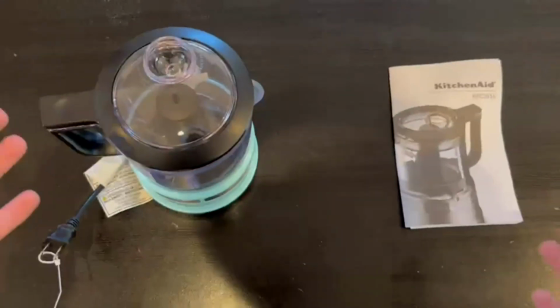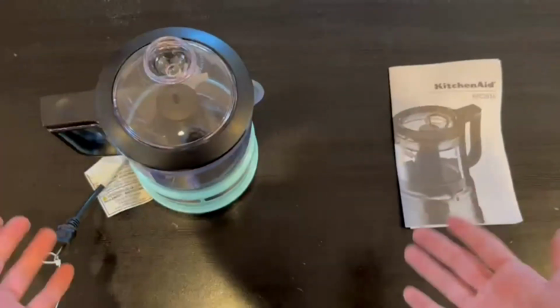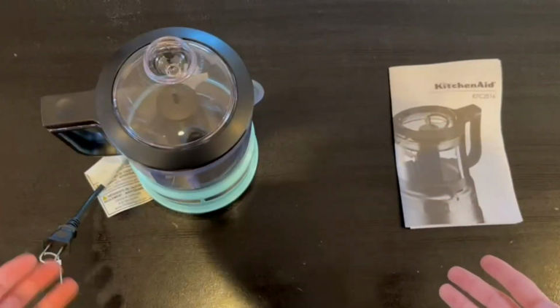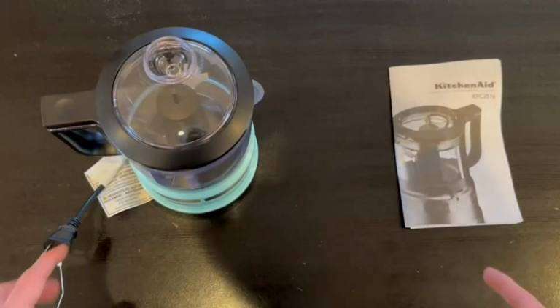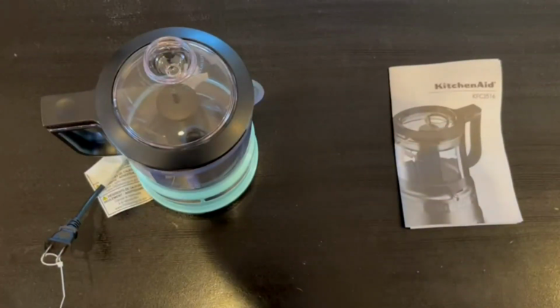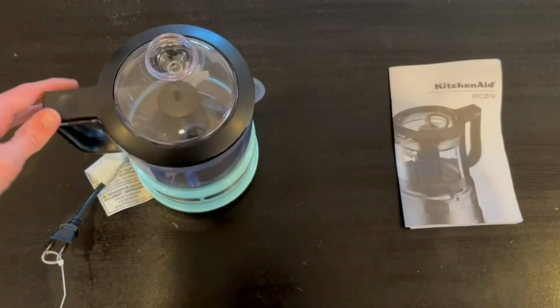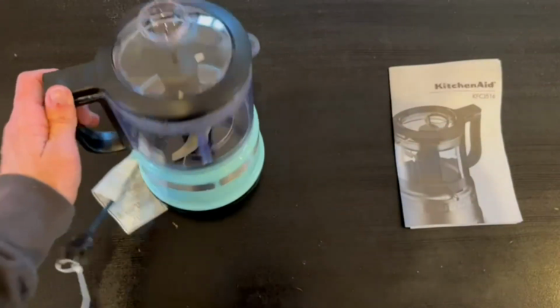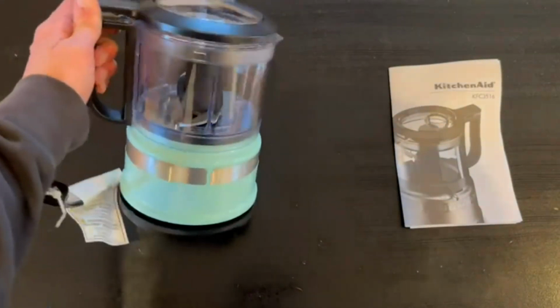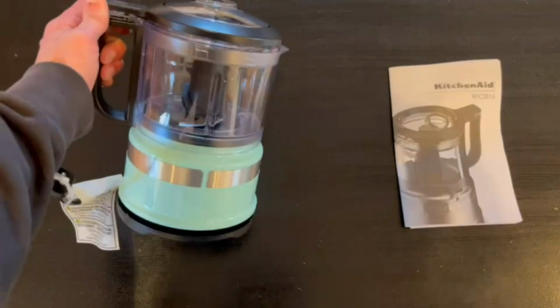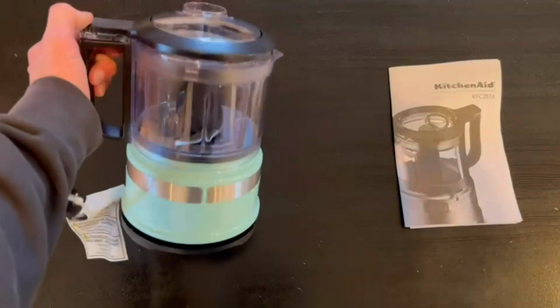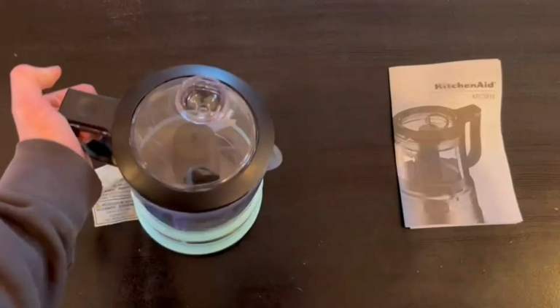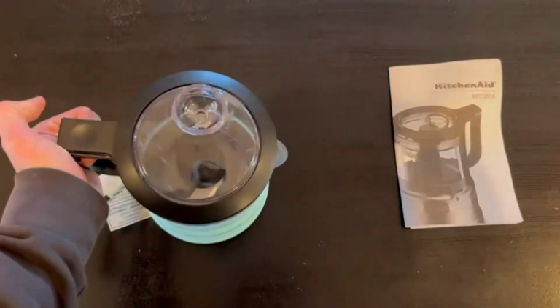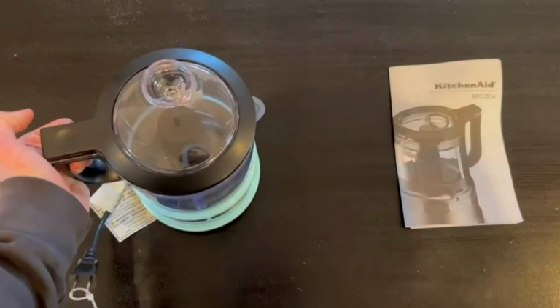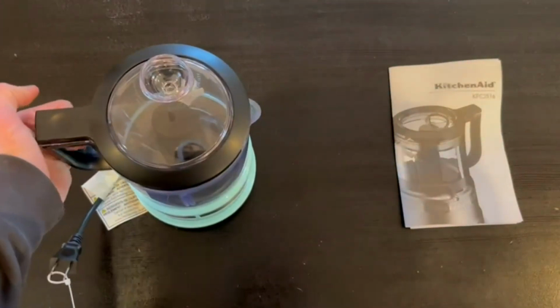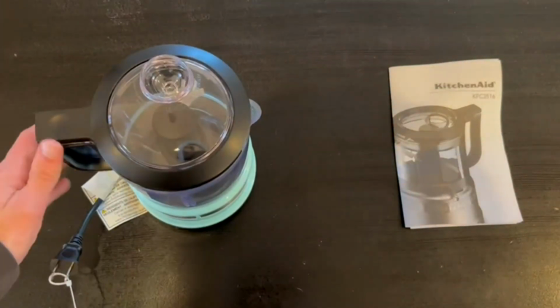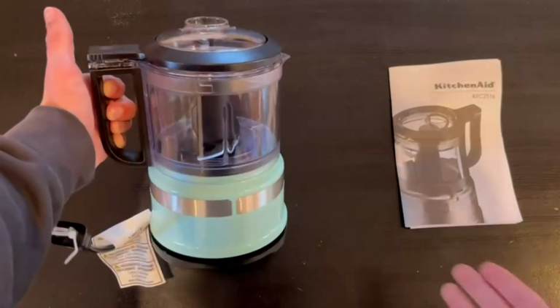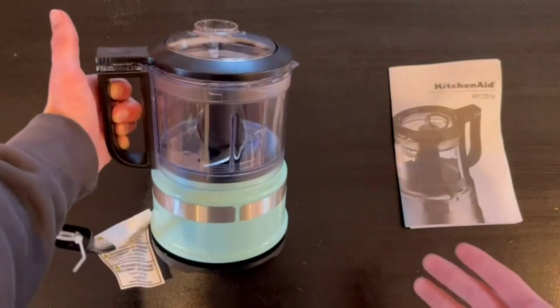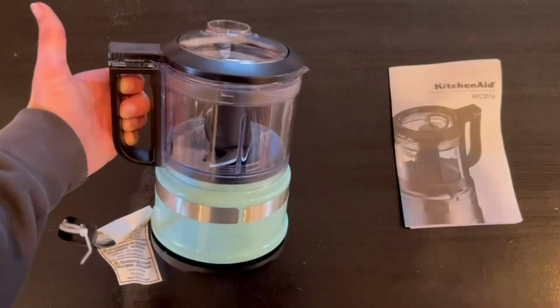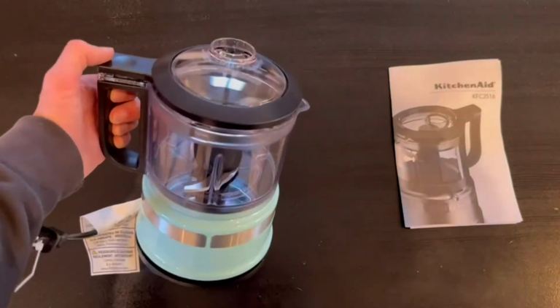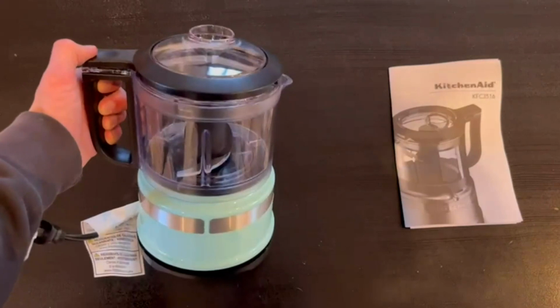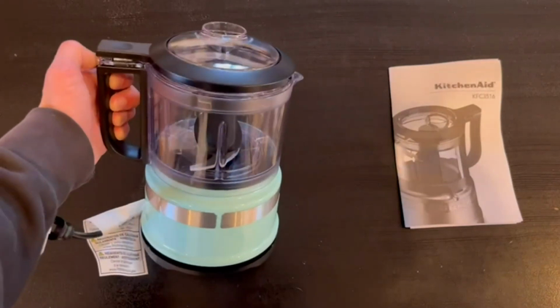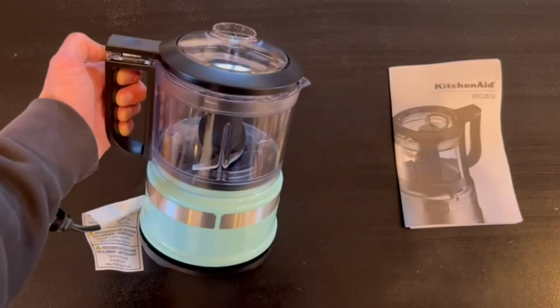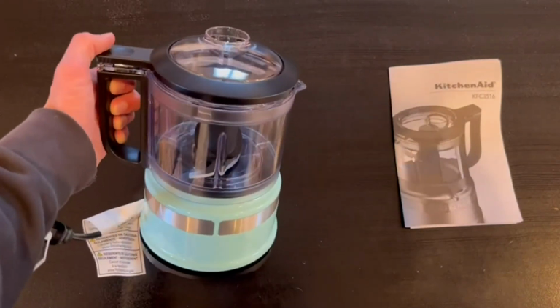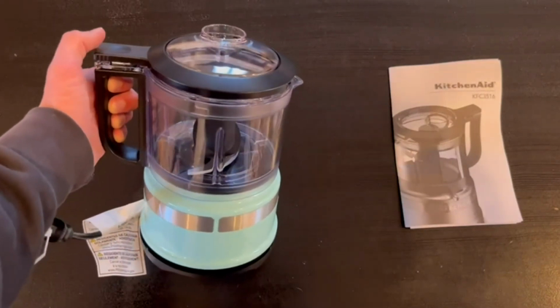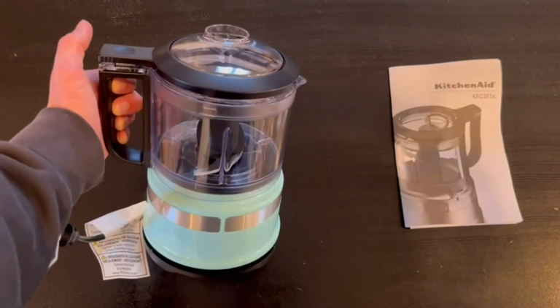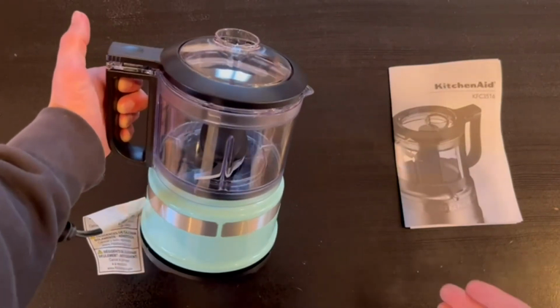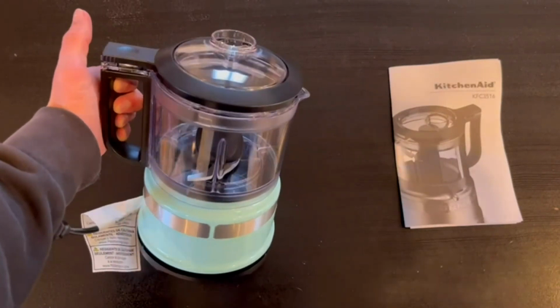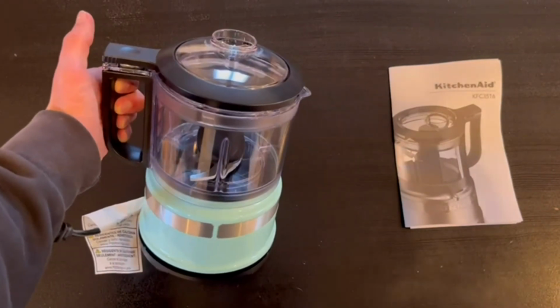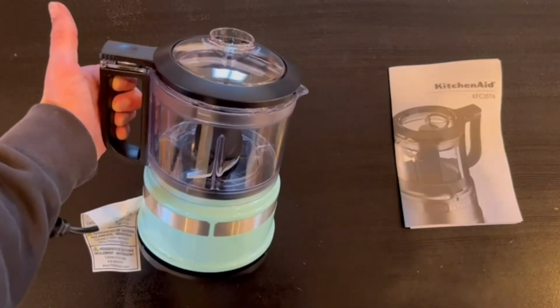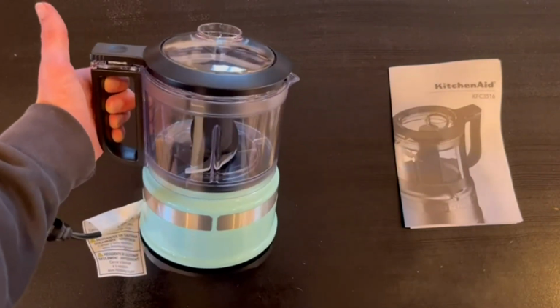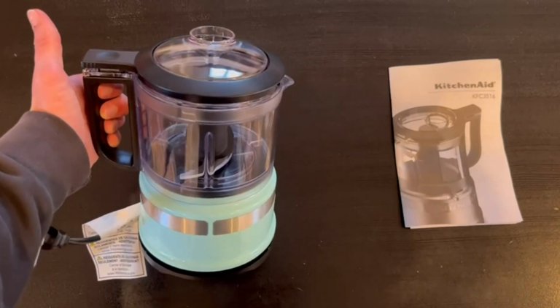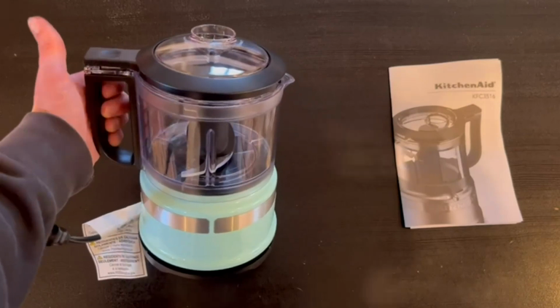Alrighty guys, so this is everything that comes inside of the box. Right here we do have the actual food chopper itself and it actually does come assembled. It is very easy to use — you're just going to open it up, put all your stuff inside, and then you can start blending.